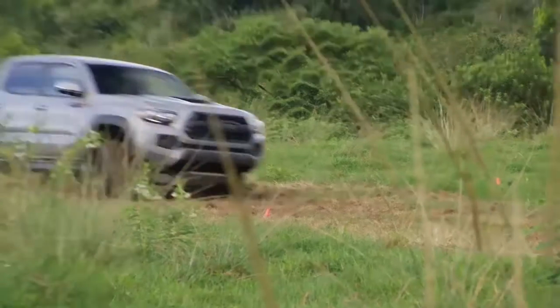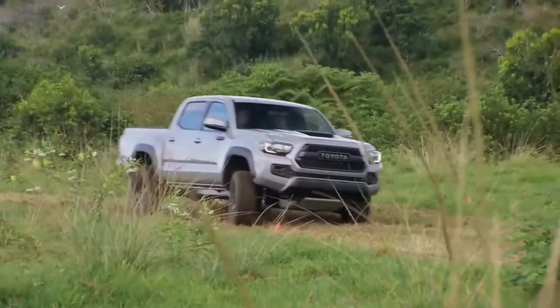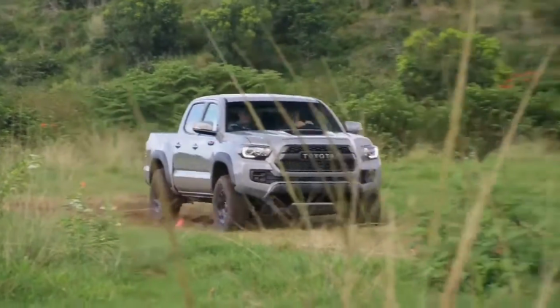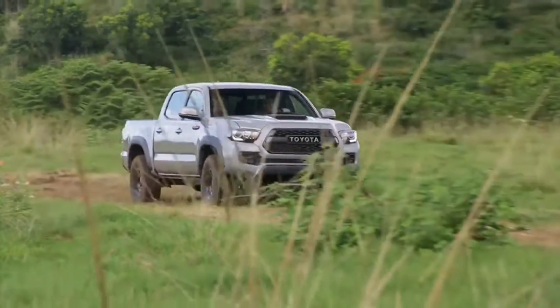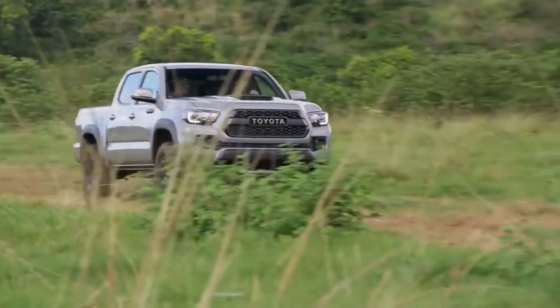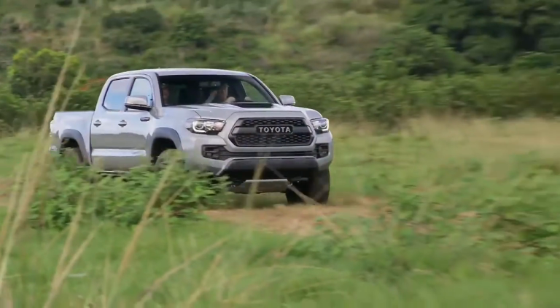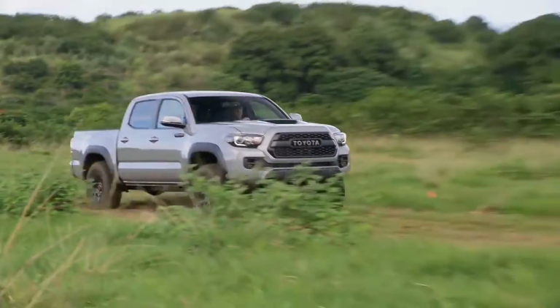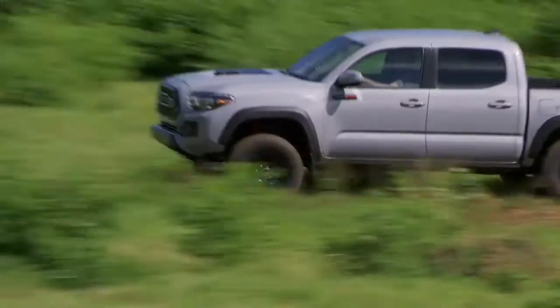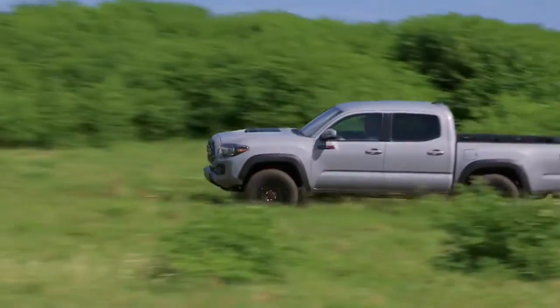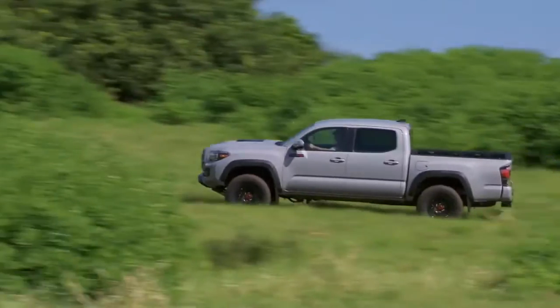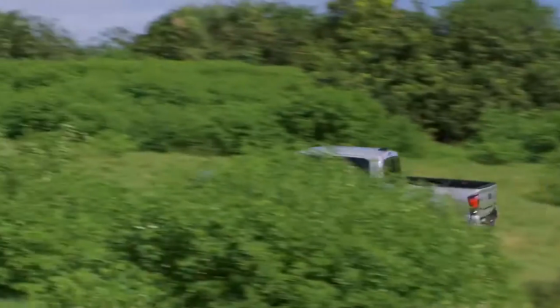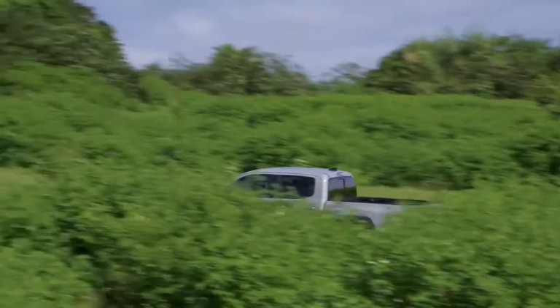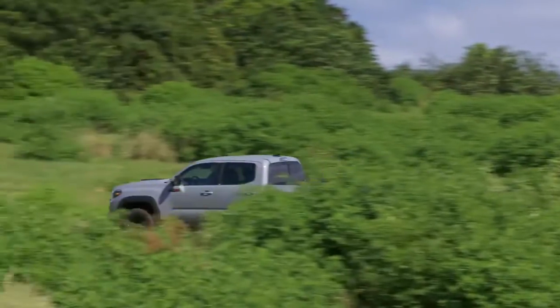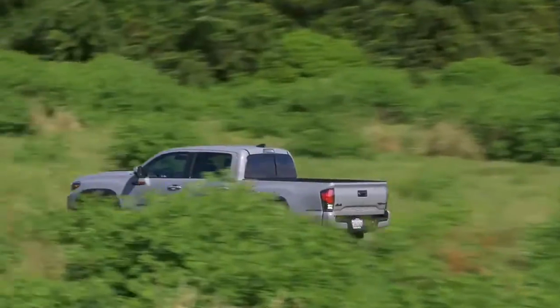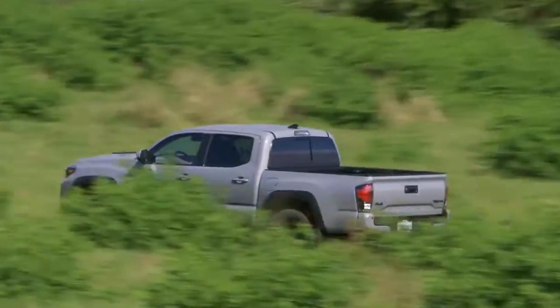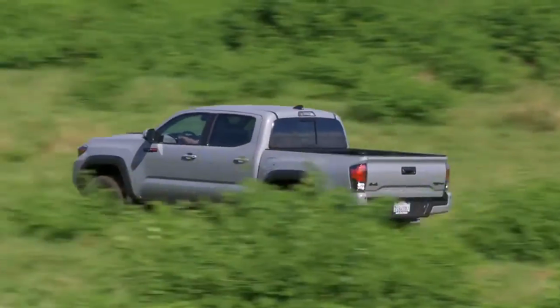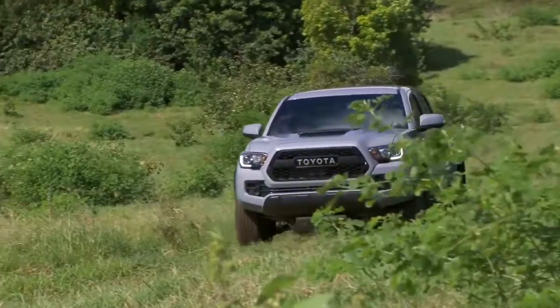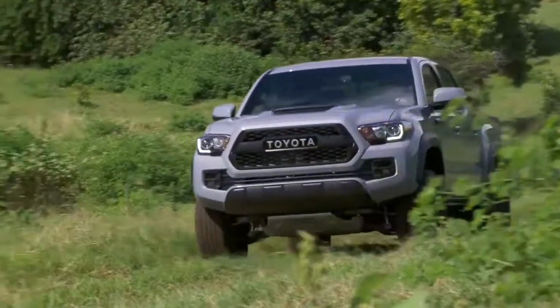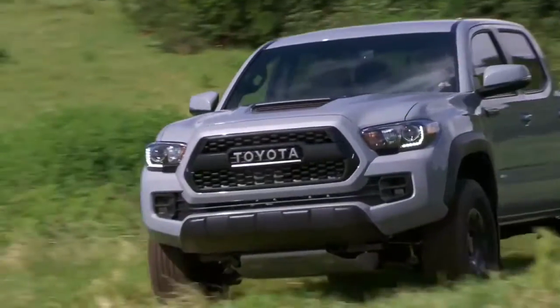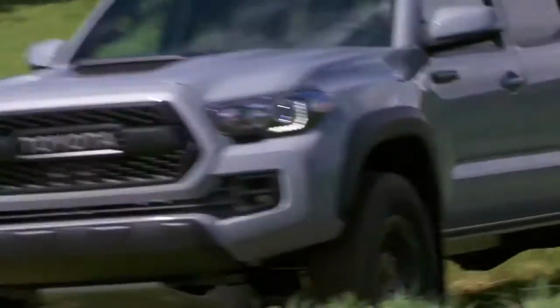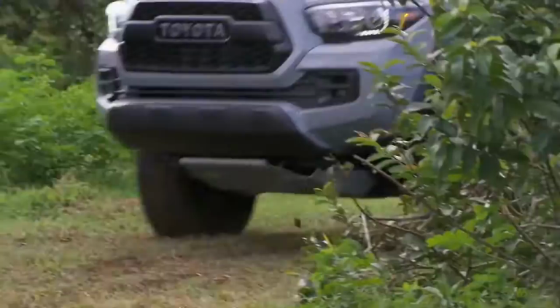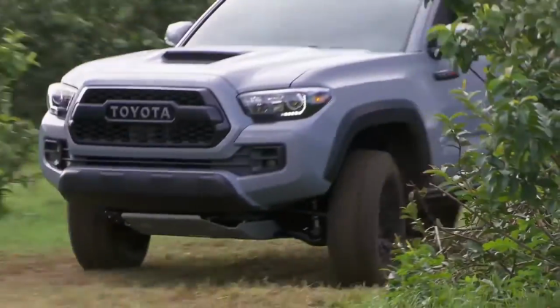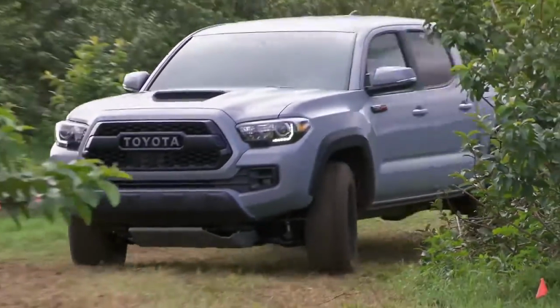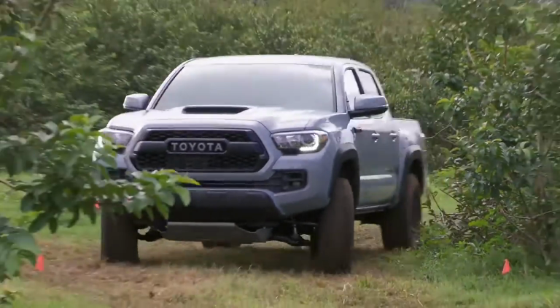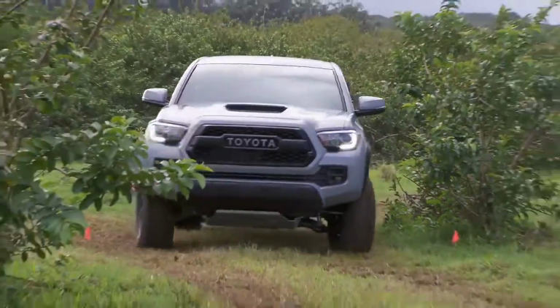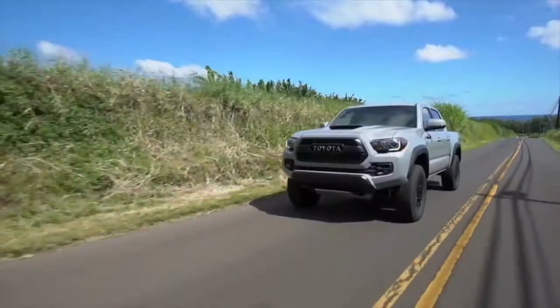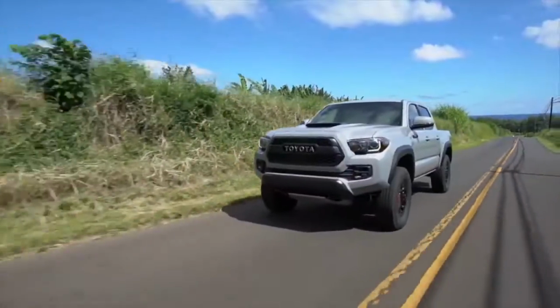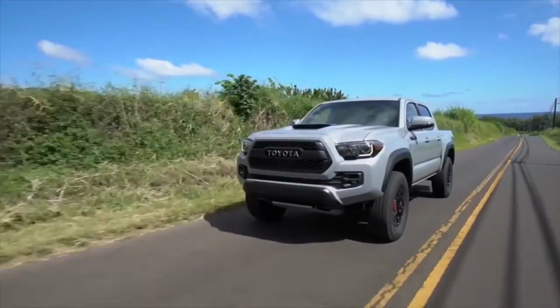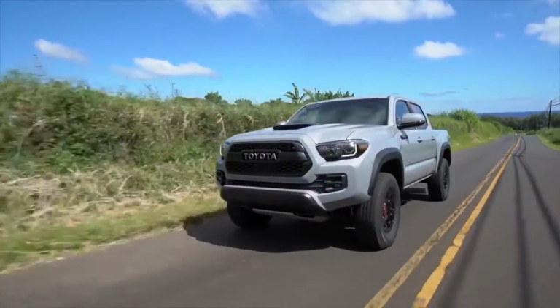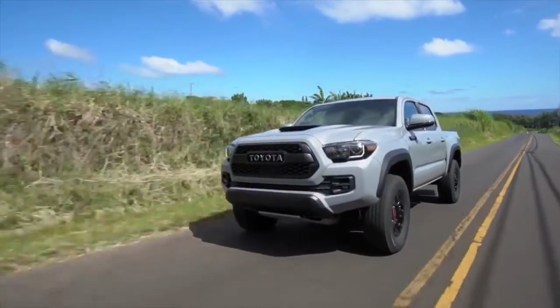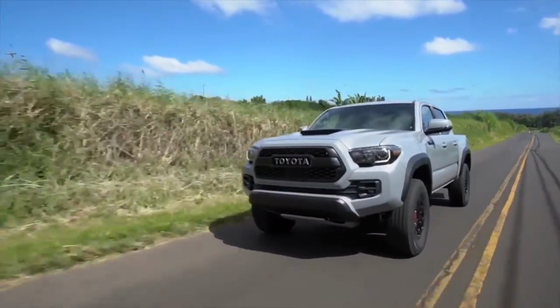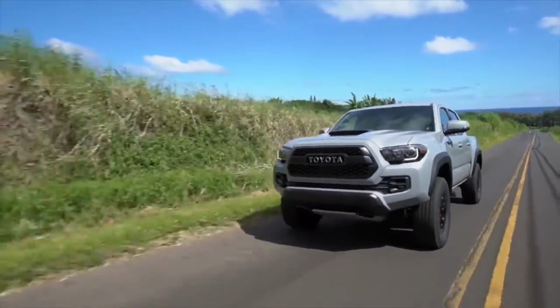Whether freshly waxed, coated in dust, or caked in mud, Tacoma's good looks impress from every angle. Available LED daytime running lights add extra safety and style to Tacoma's legendary toughness, helping you see or be seen day or night.